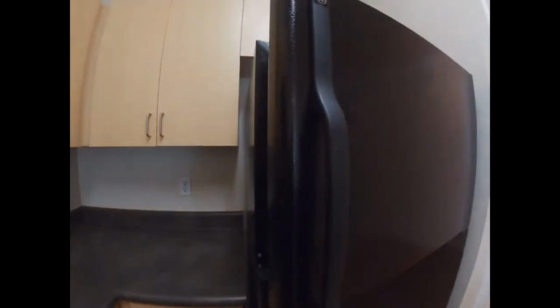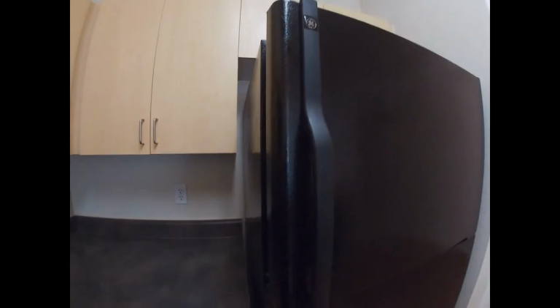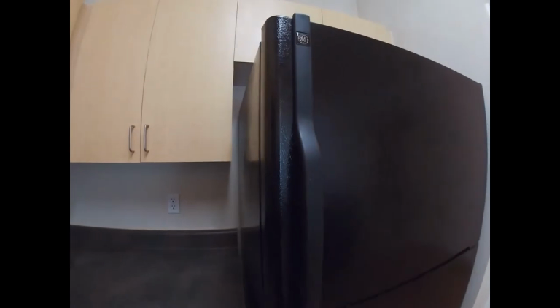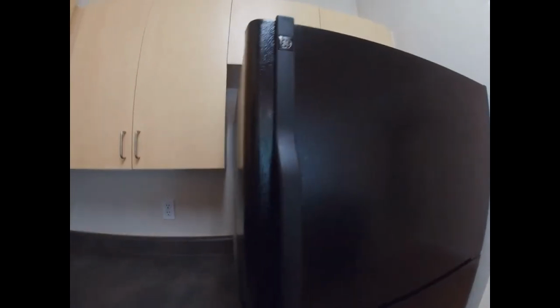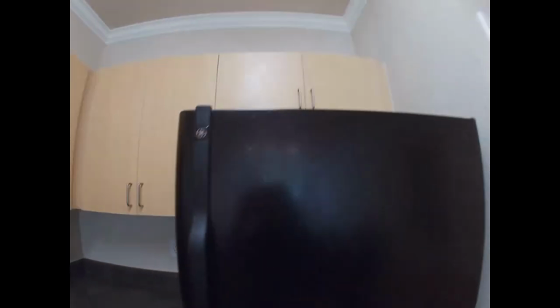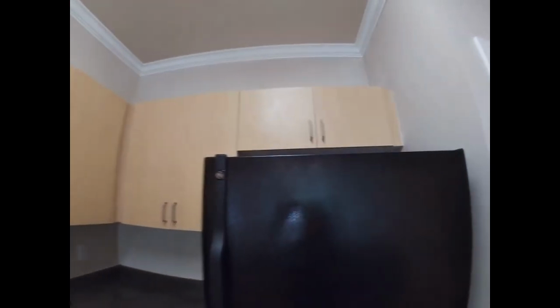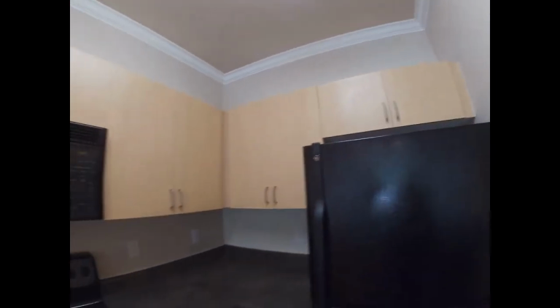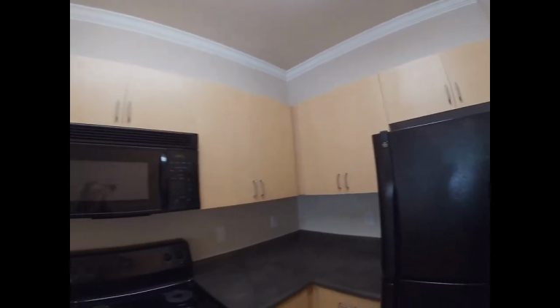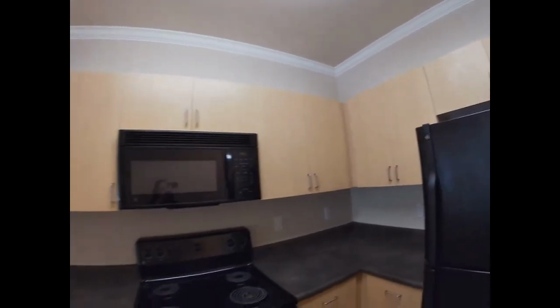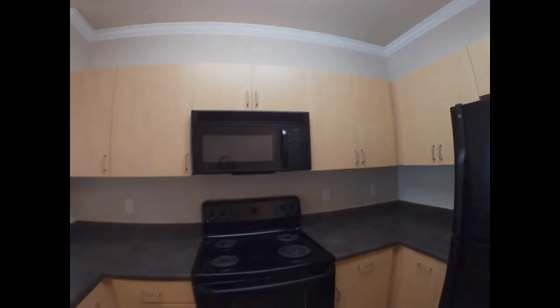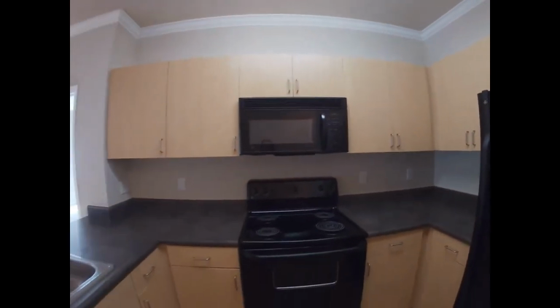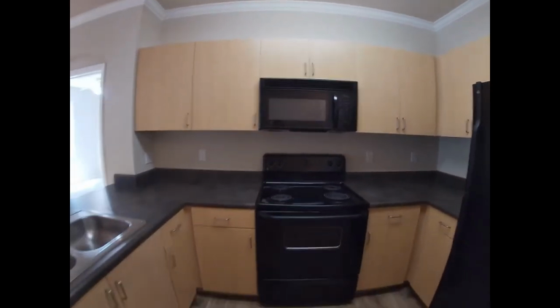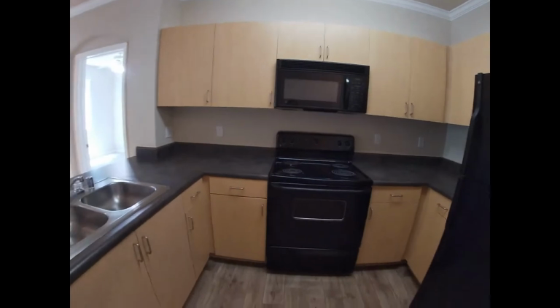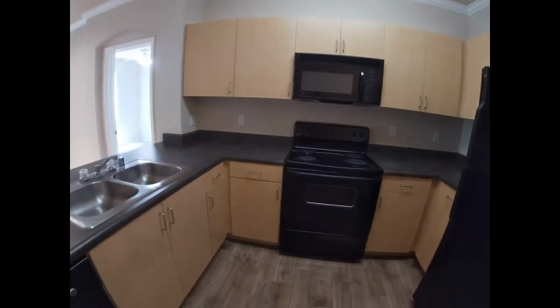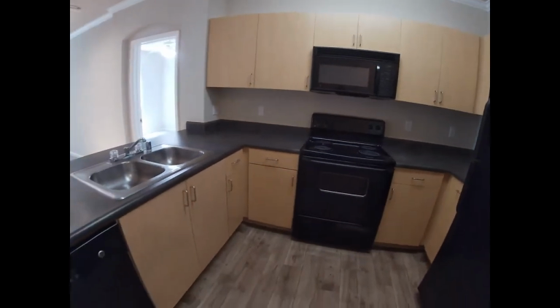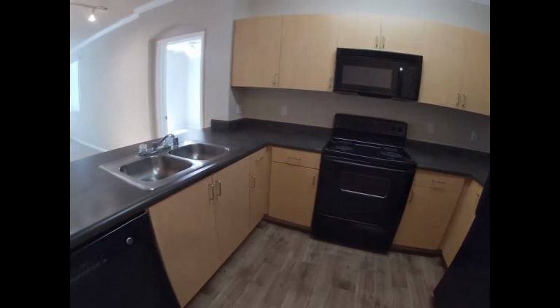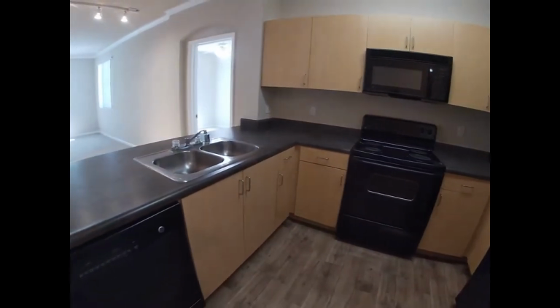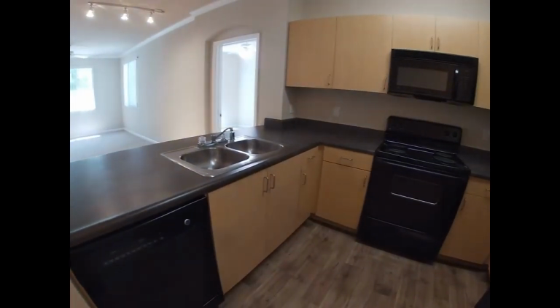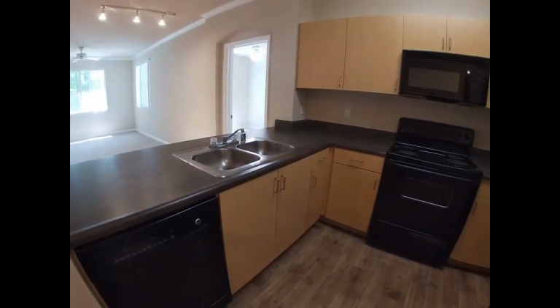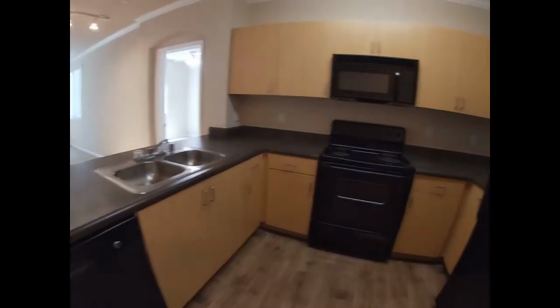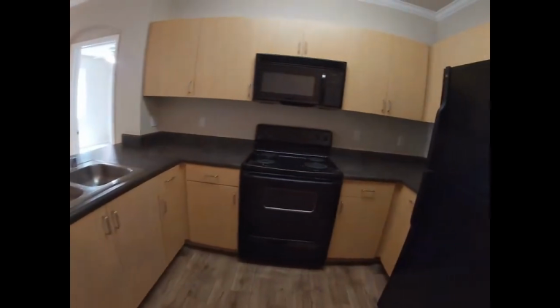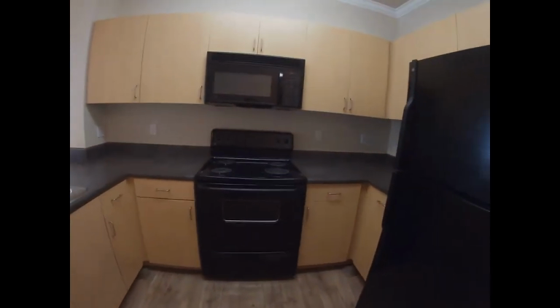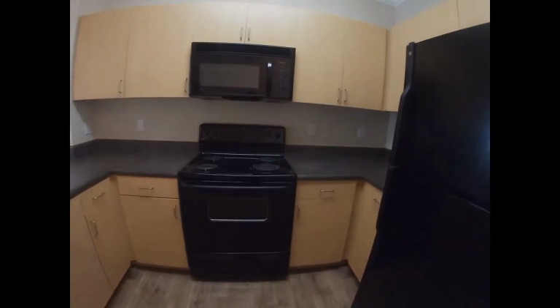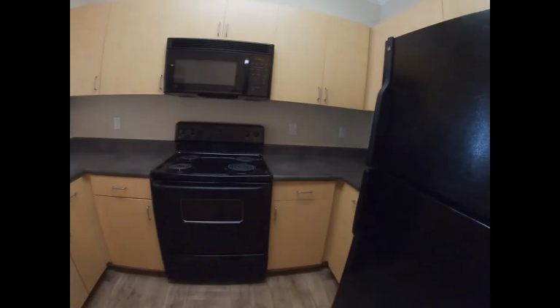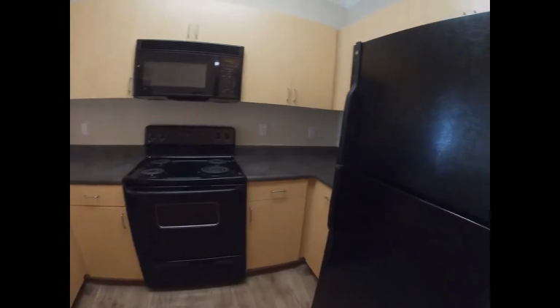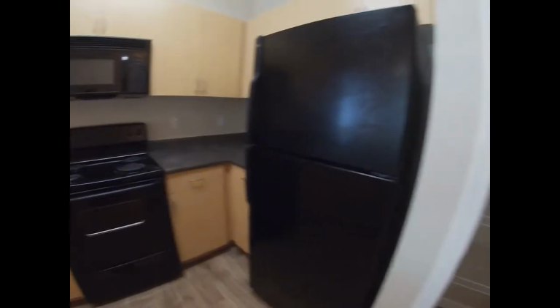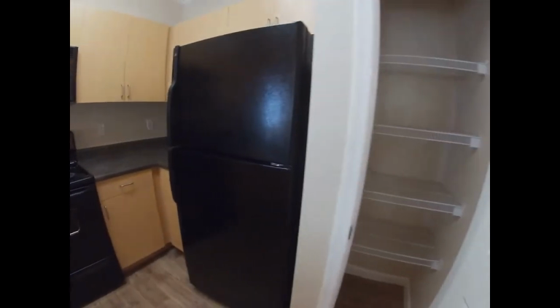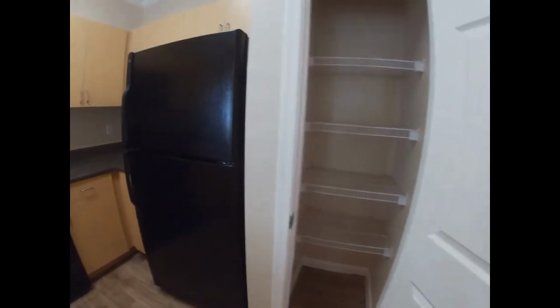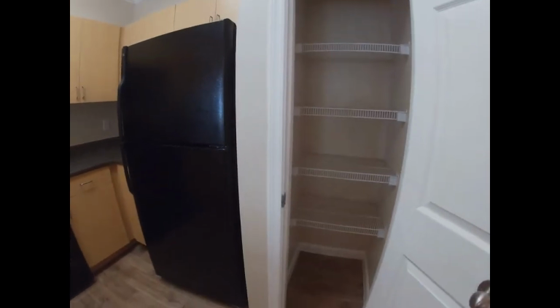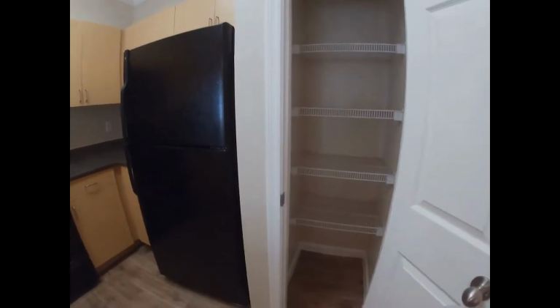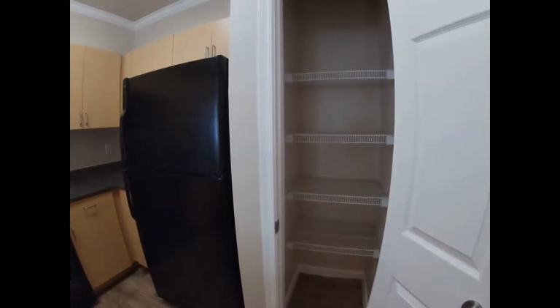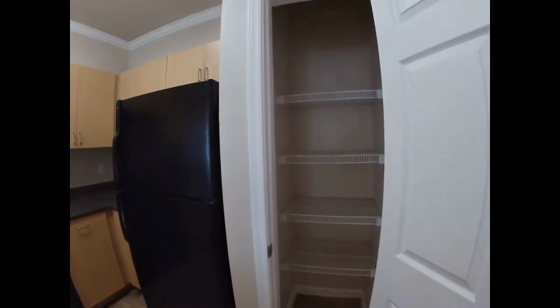This floor plan has a lot of cabinet space and counter space as well. In addition to all the cabinet space, you also have this pantry for dry goods.